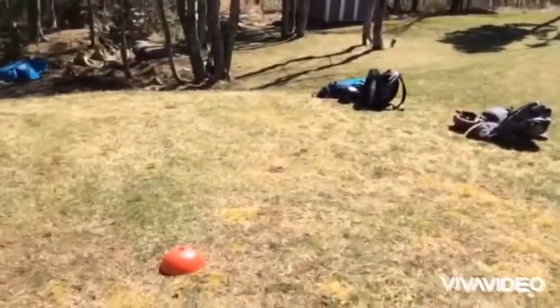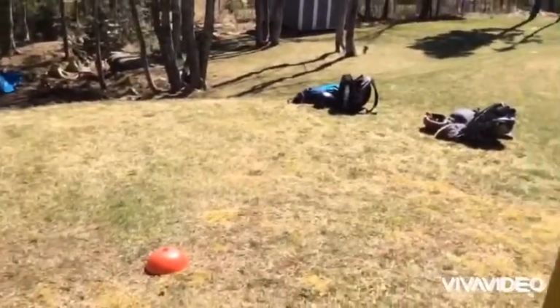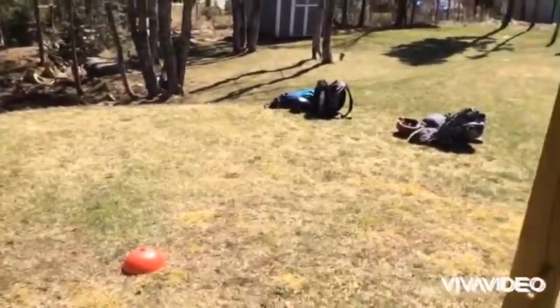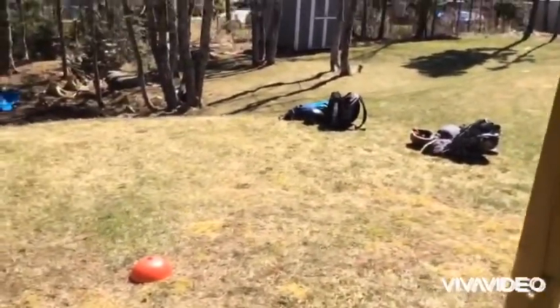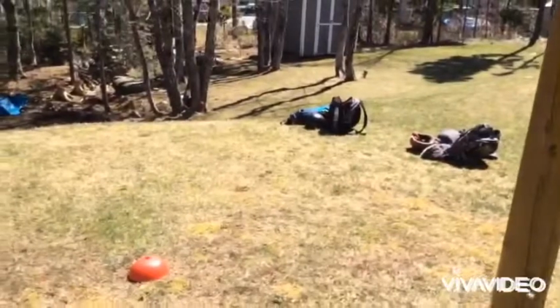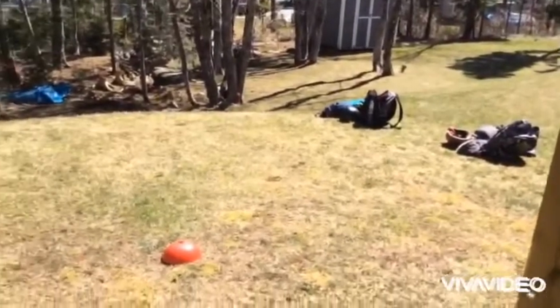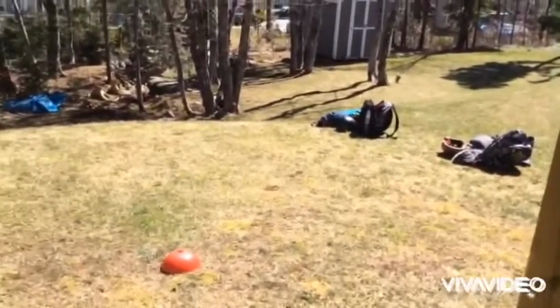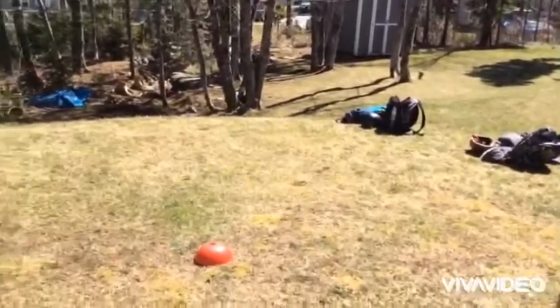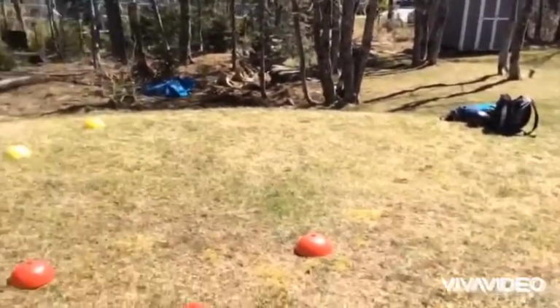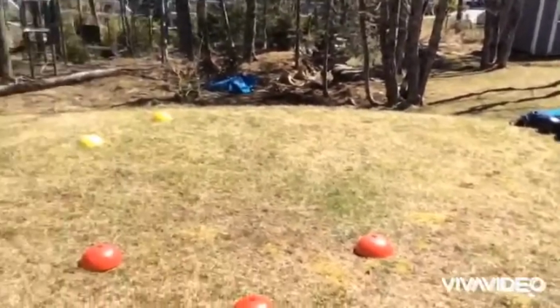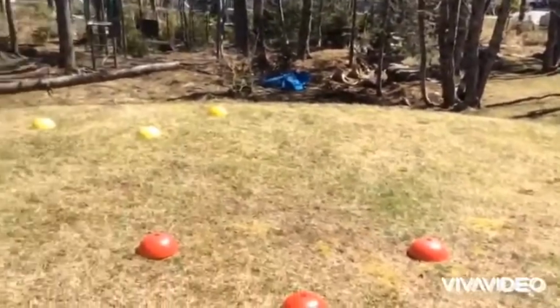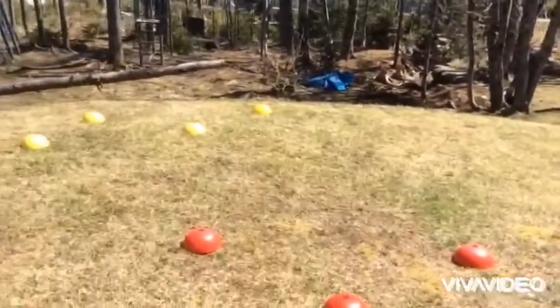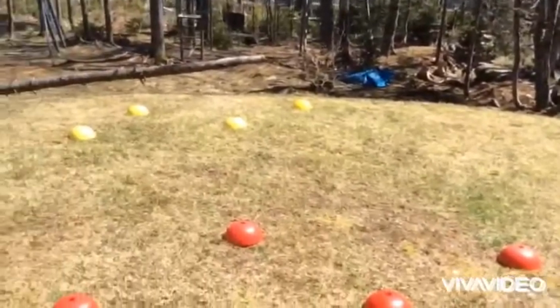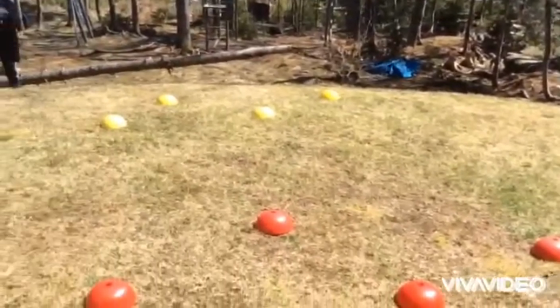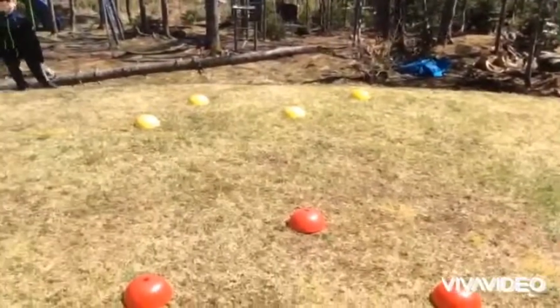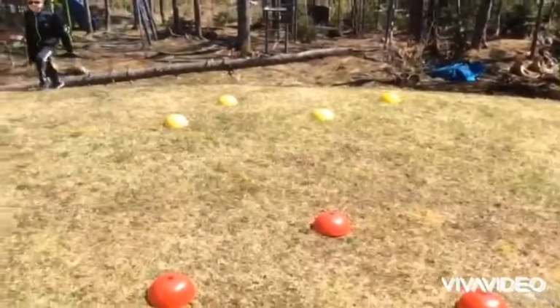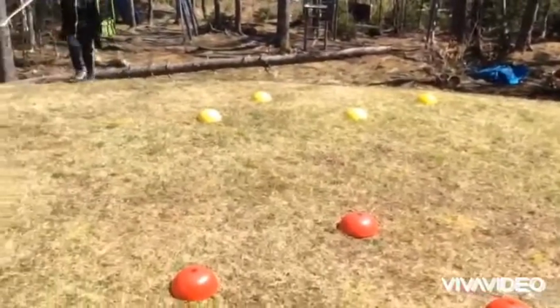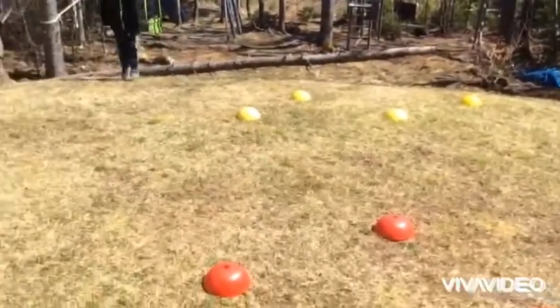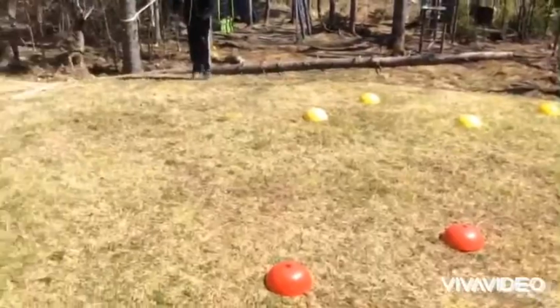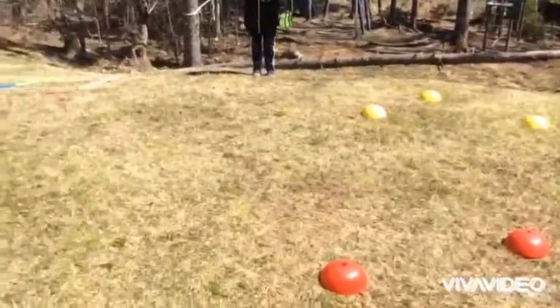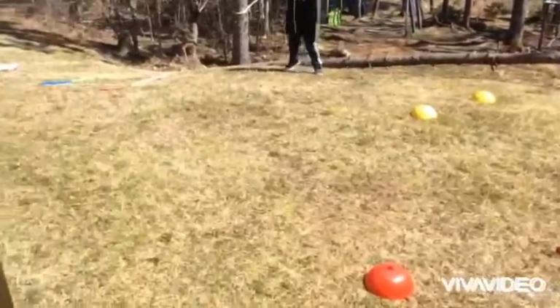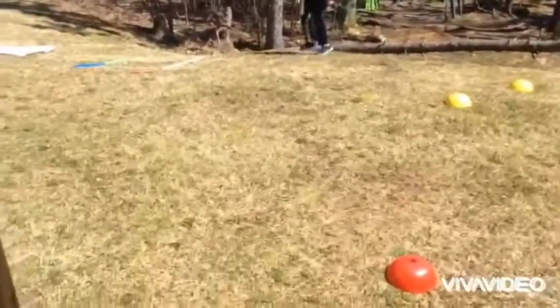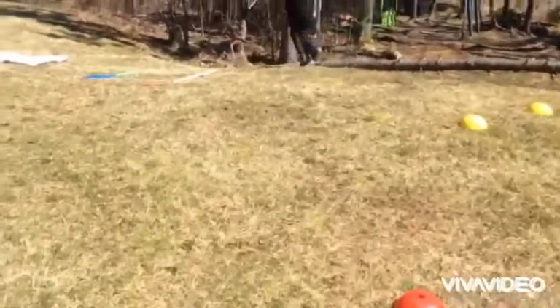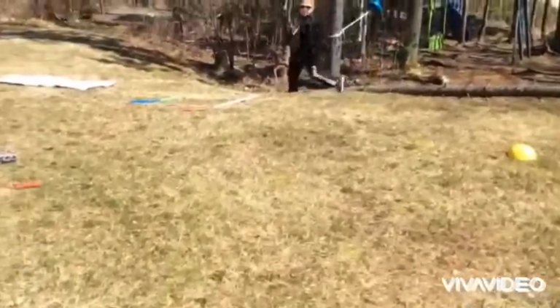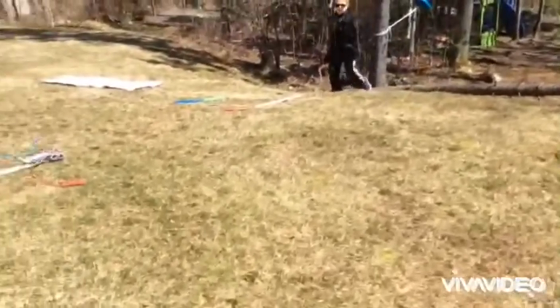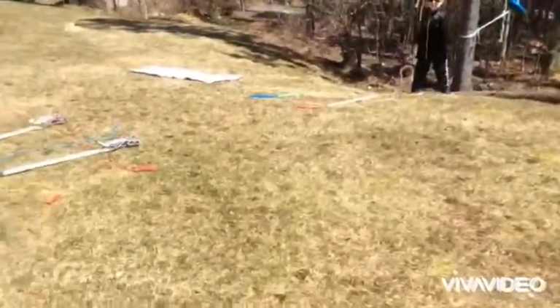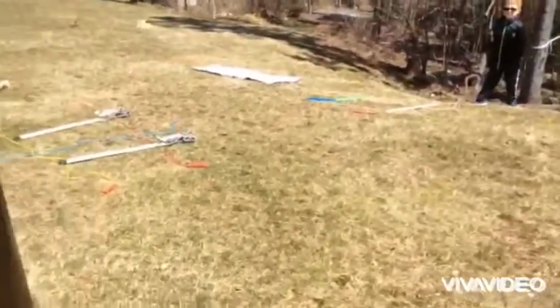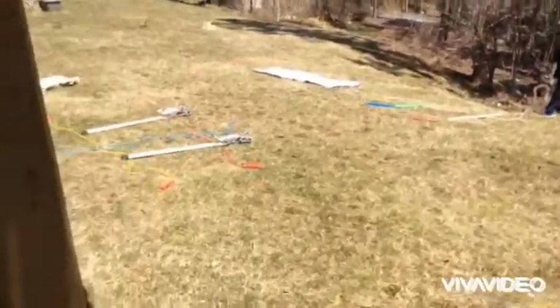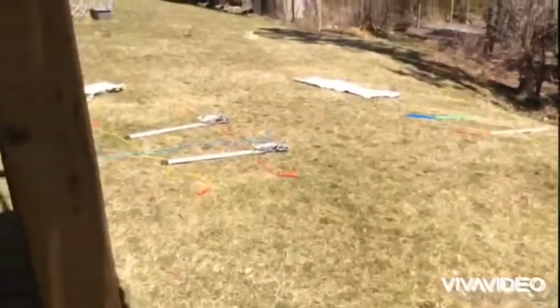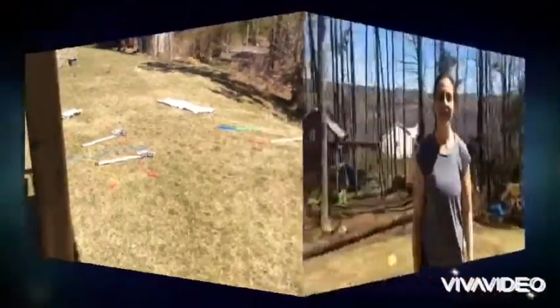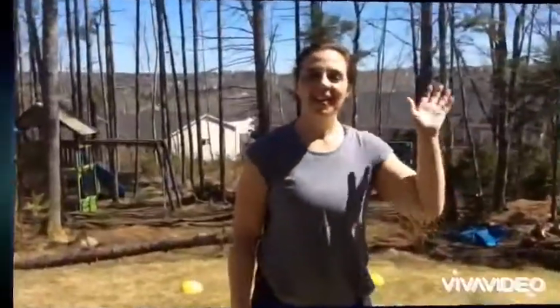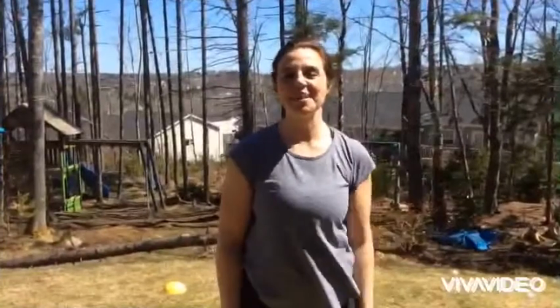That is what you need for our challenge today. If you're doing it by yourself, you only need one set of all those. You're going to see how many times you can do the challenge in 30 seconds.